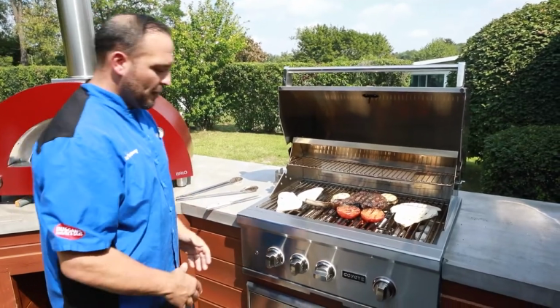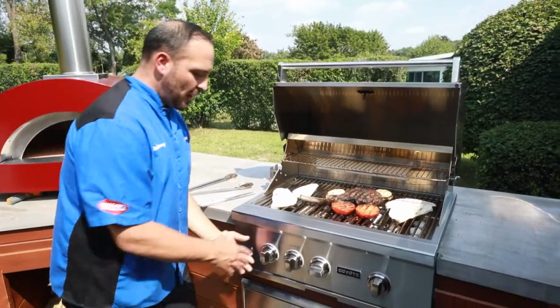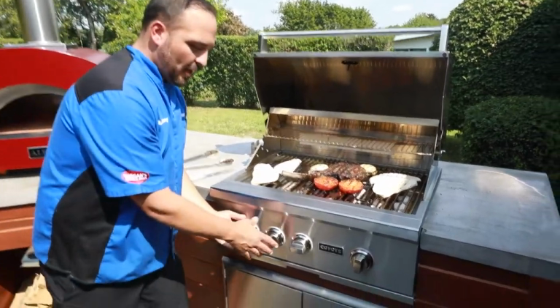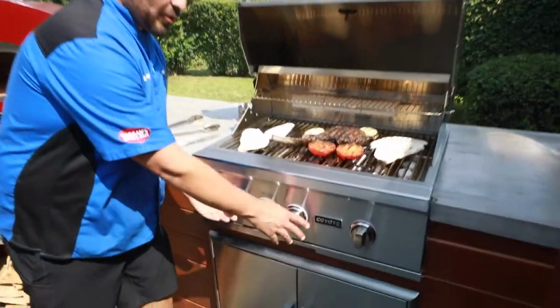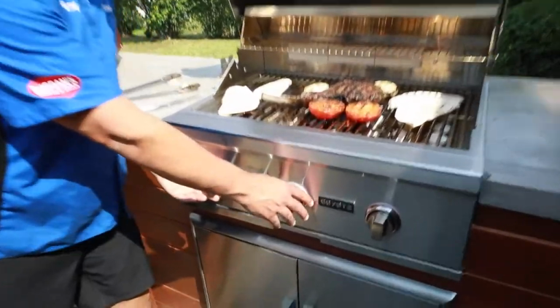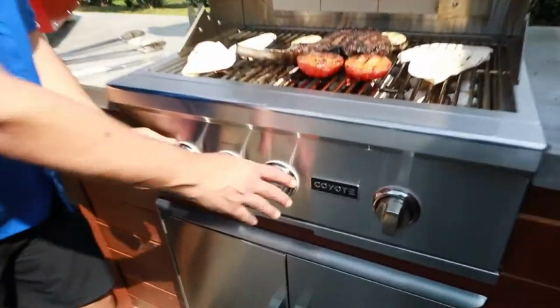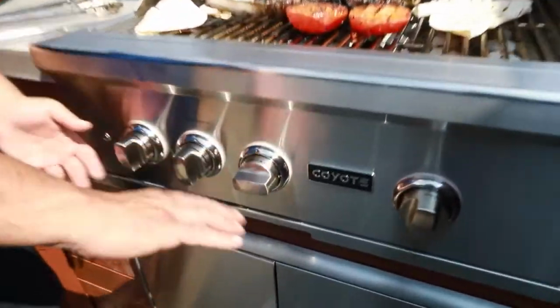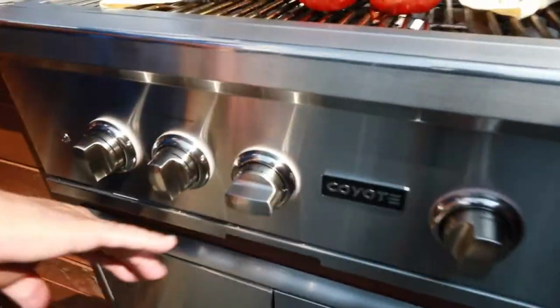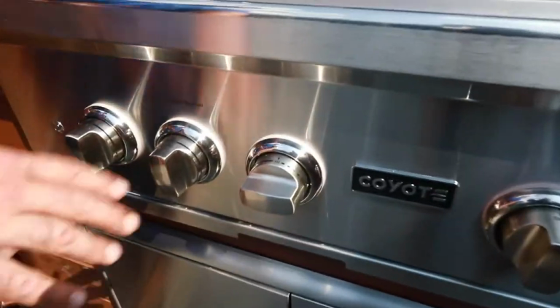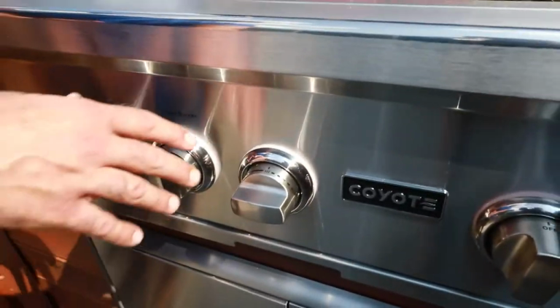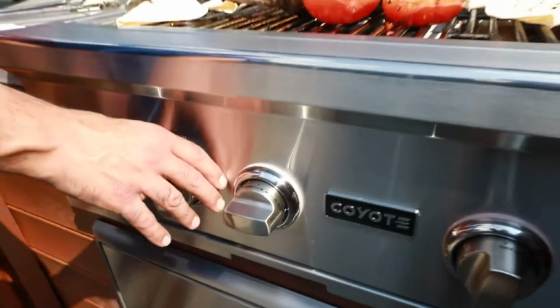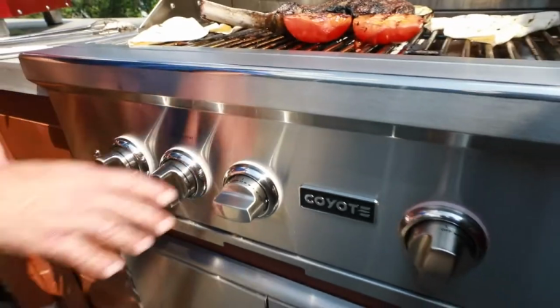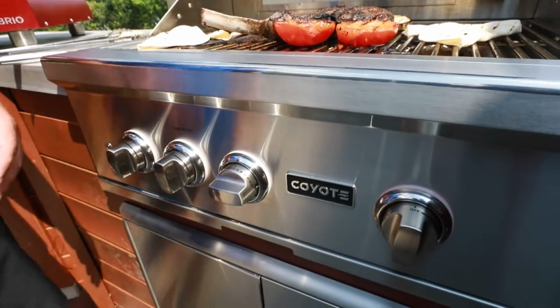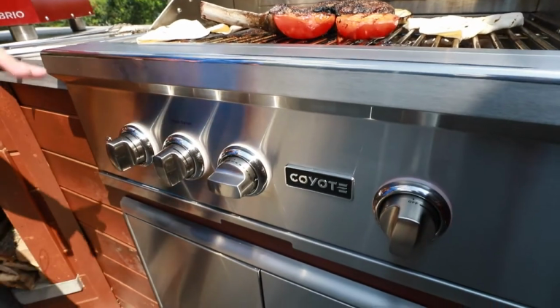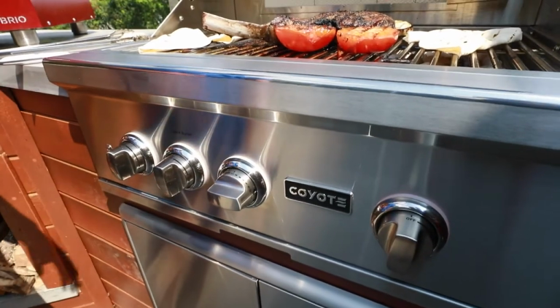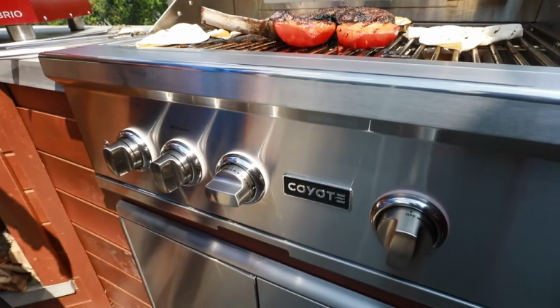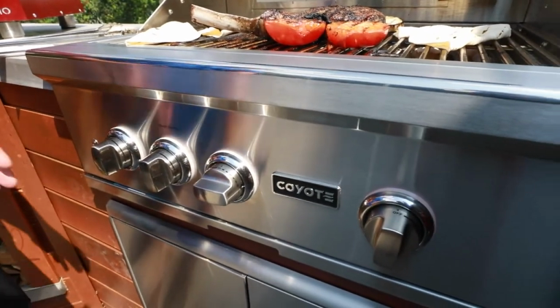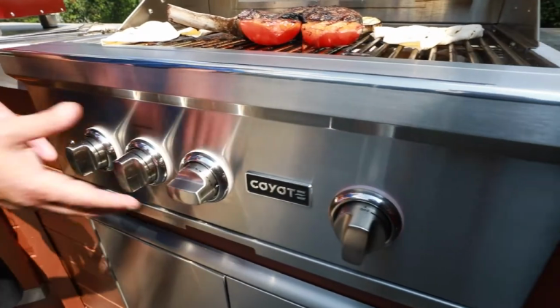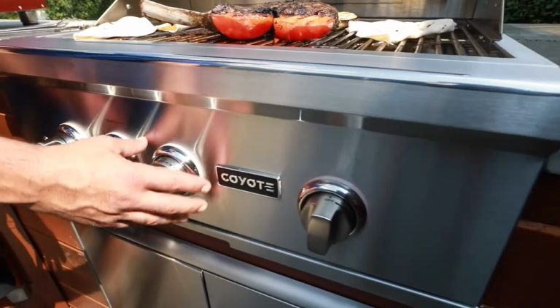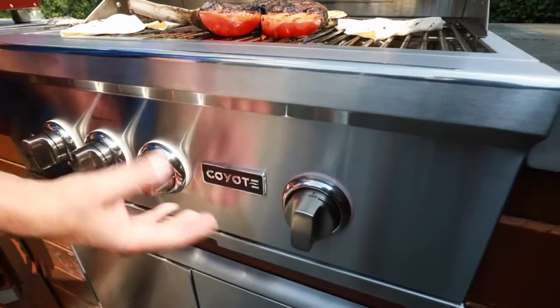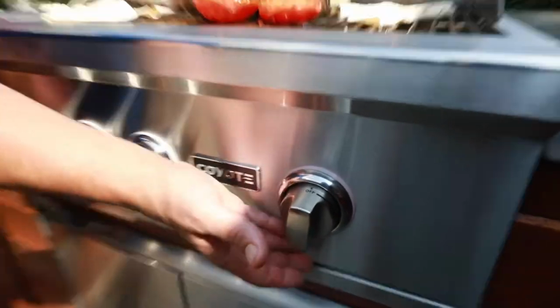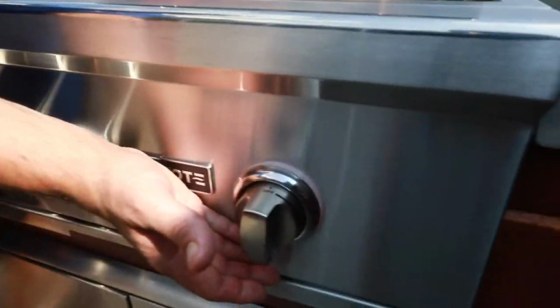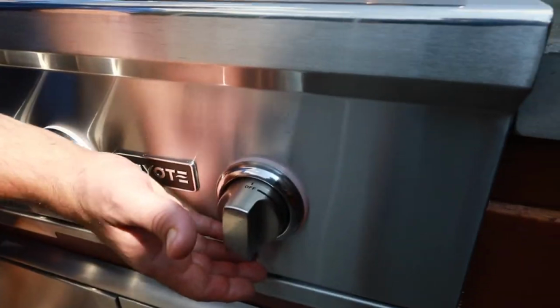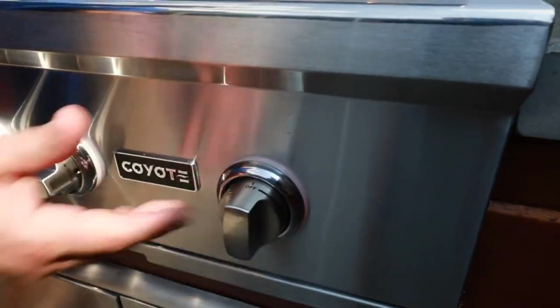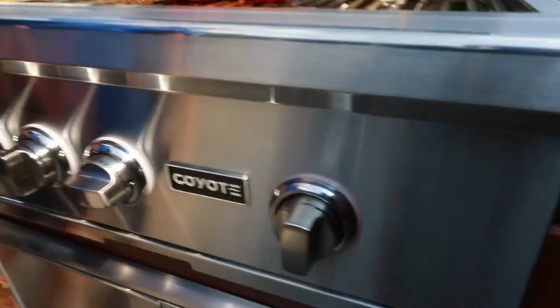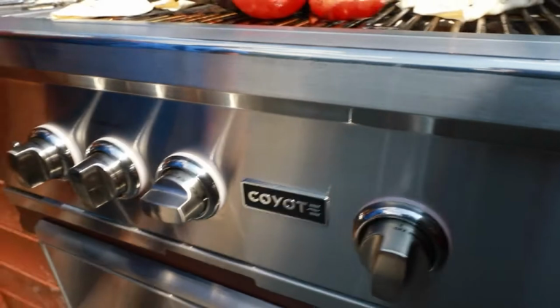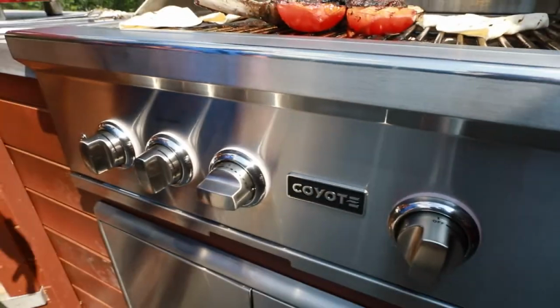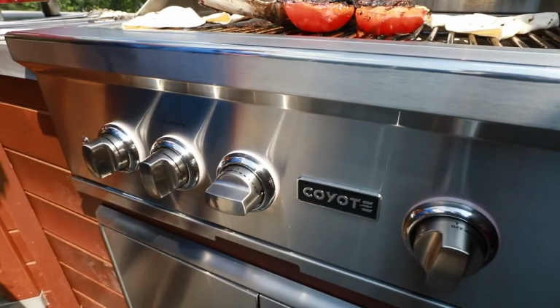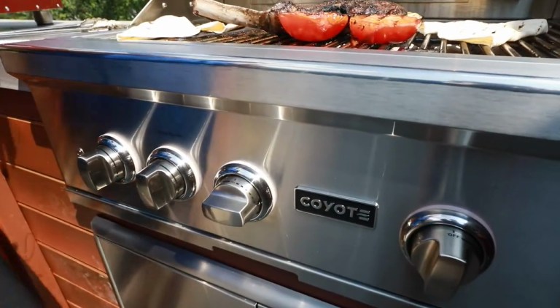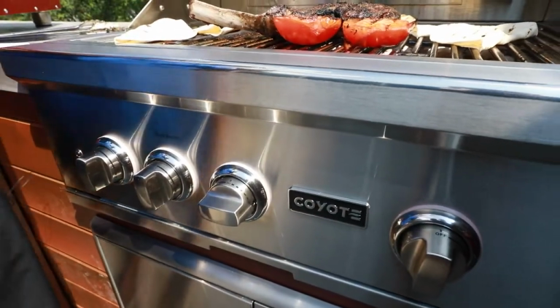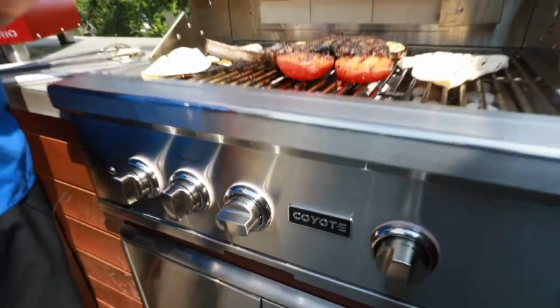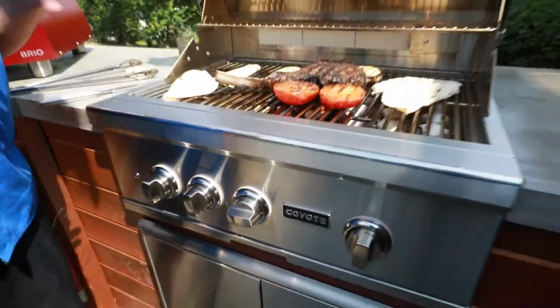First off, I just turned these burners on — you can't see it in the sun here, but they illuminate when they're on. You see that little red background? That's great, especially at night to see all that.